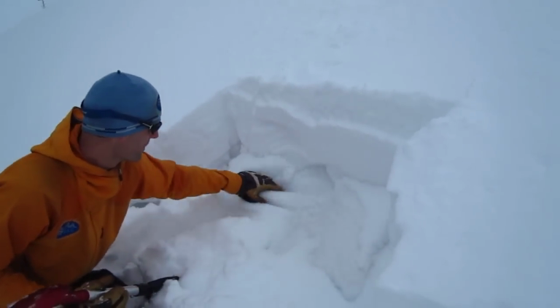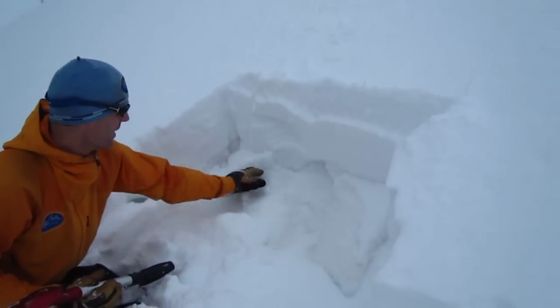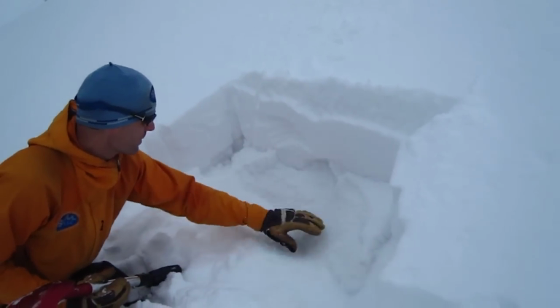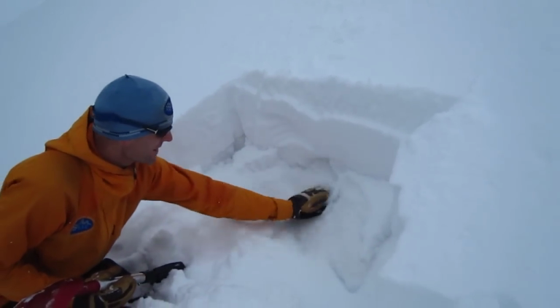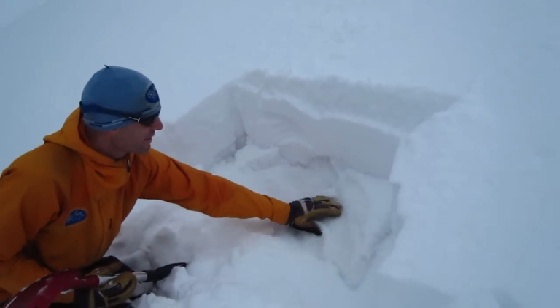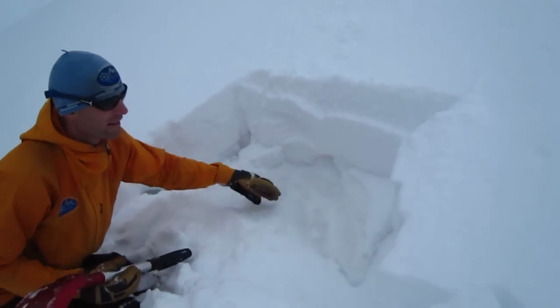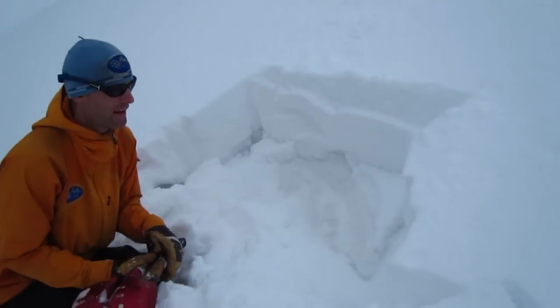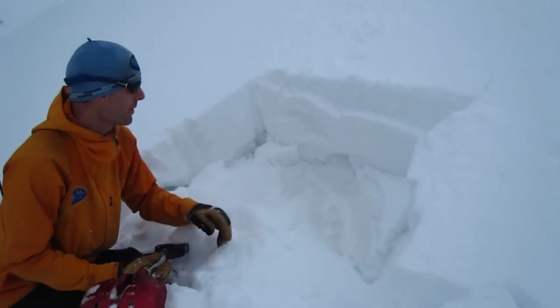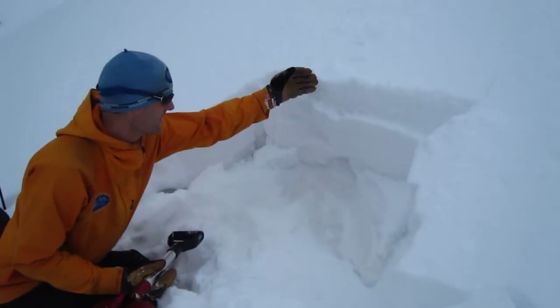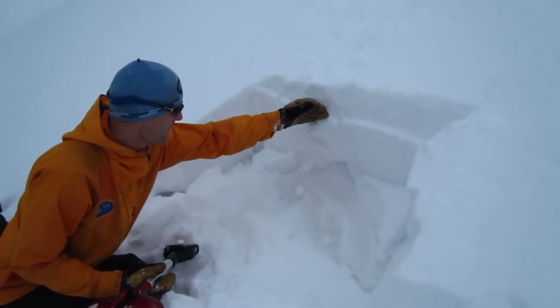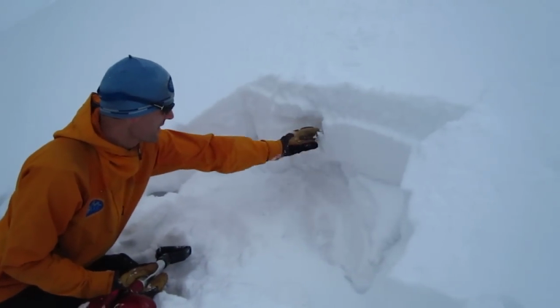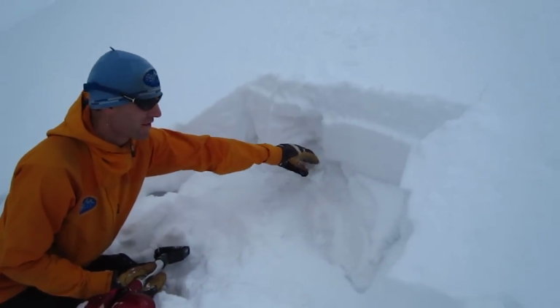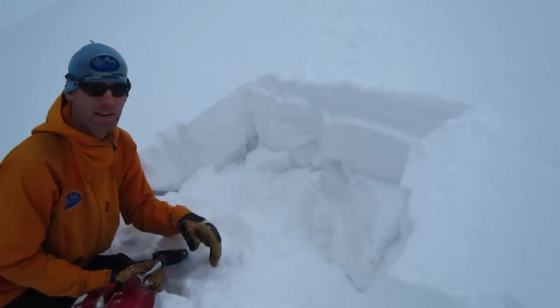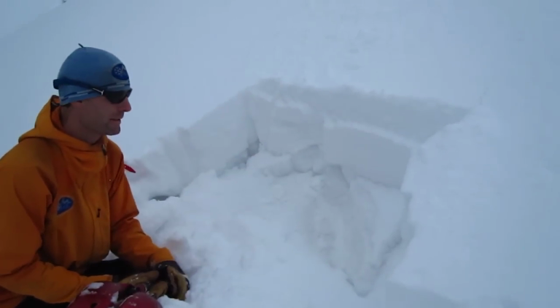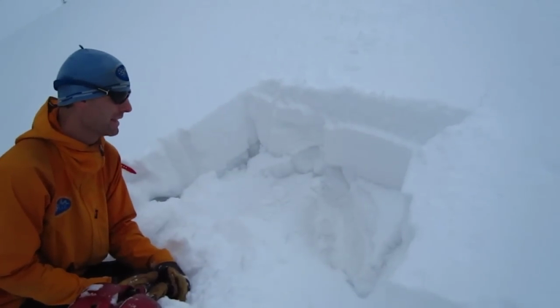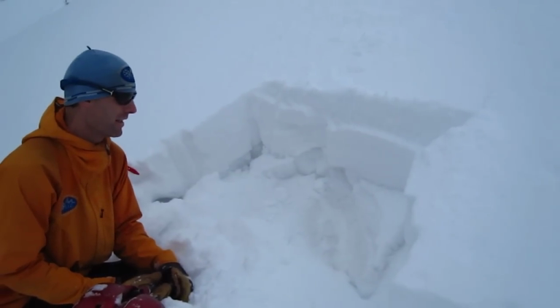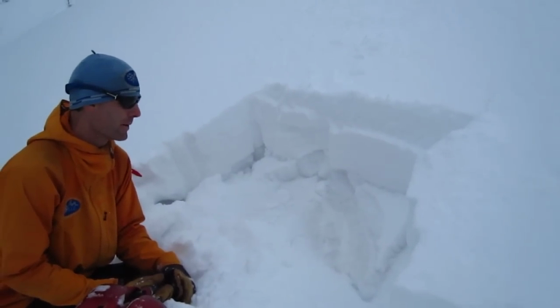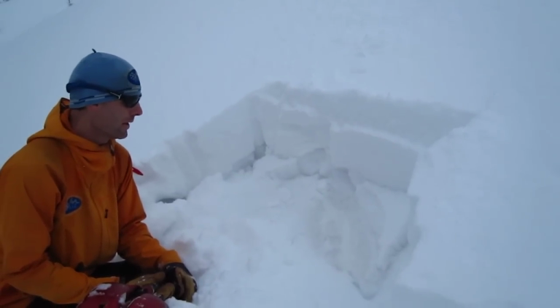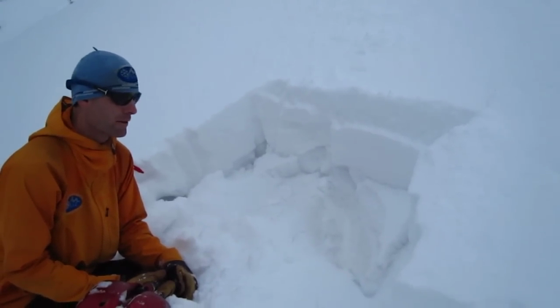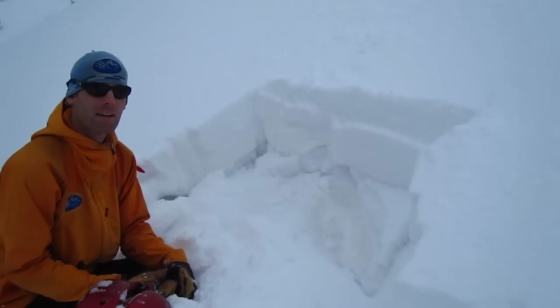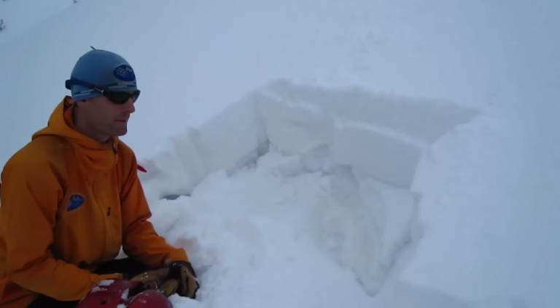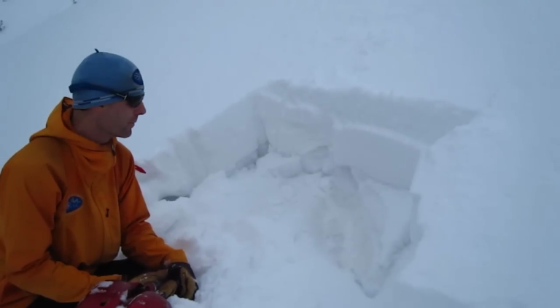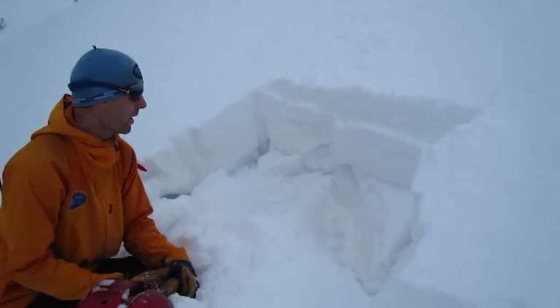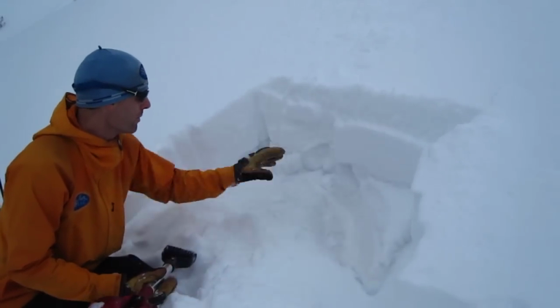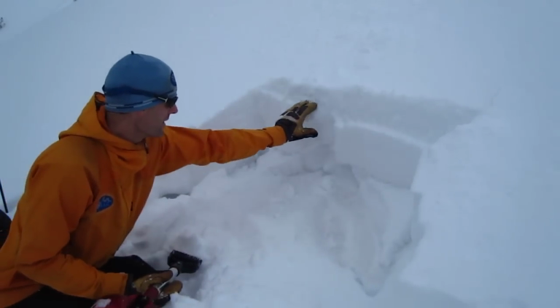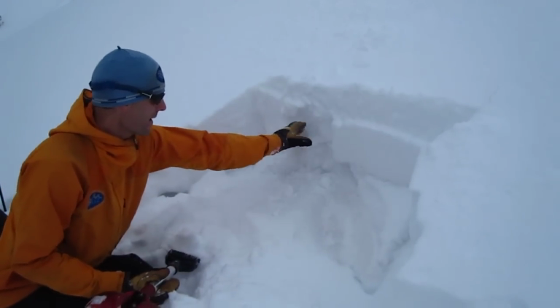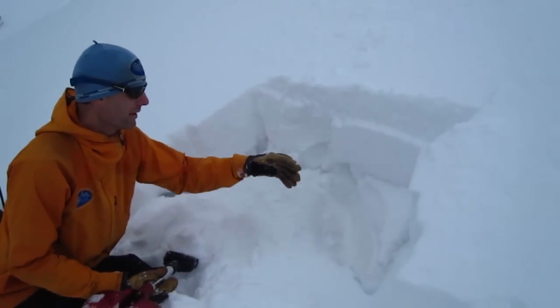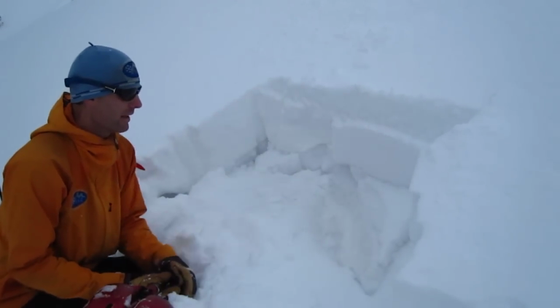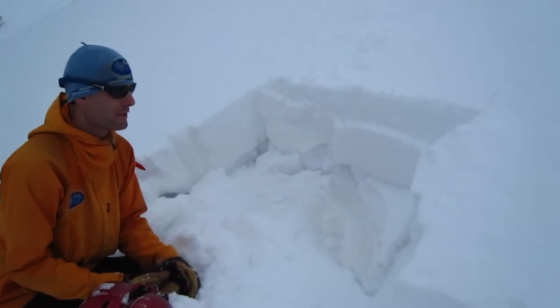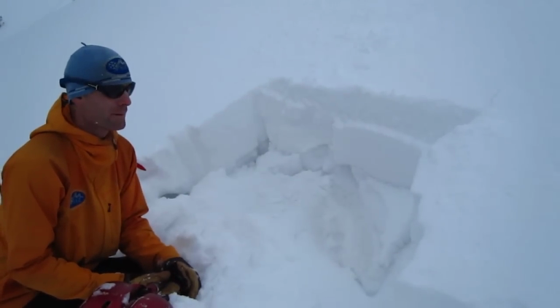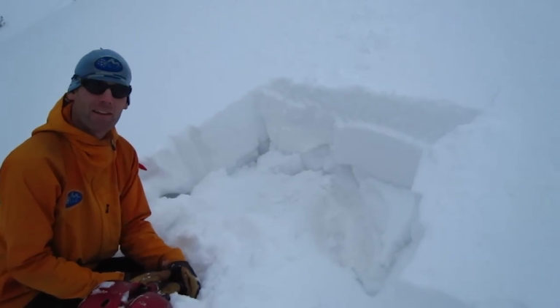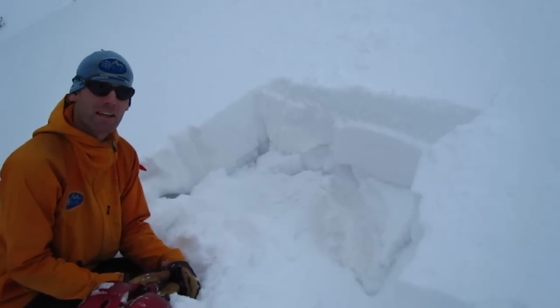So it's a pretty weak sandwich in here, not supporting much. As this slab continues to gain strength over the next couple days, this will probably become an increasingly unstable slope, with a more cohesive slab able to break out in larger sections.